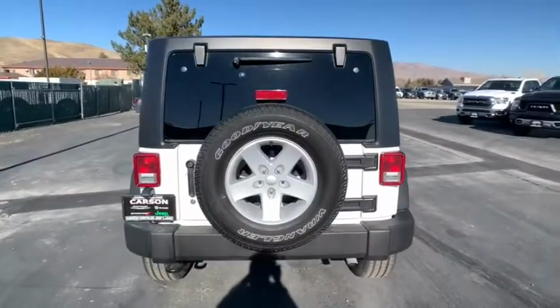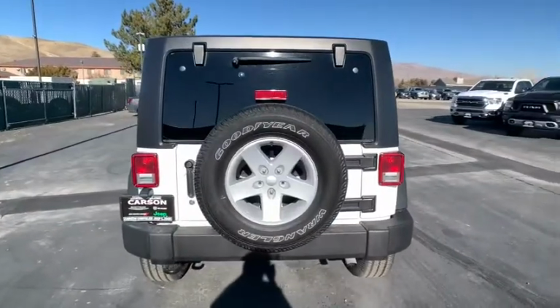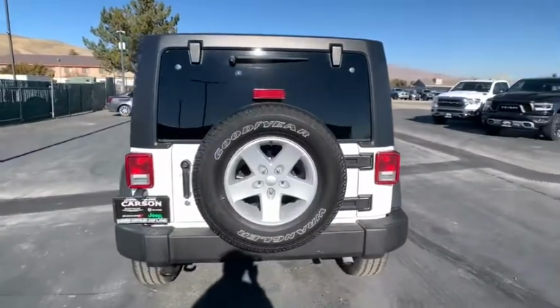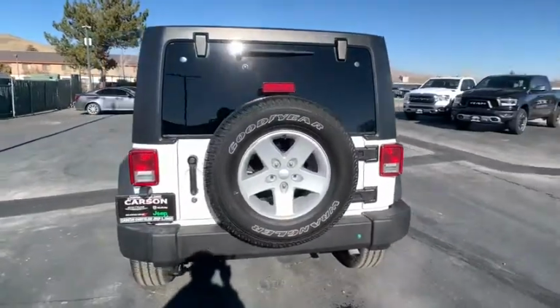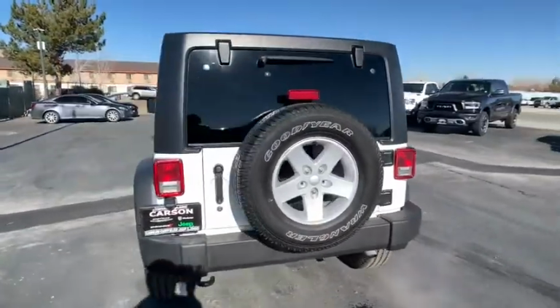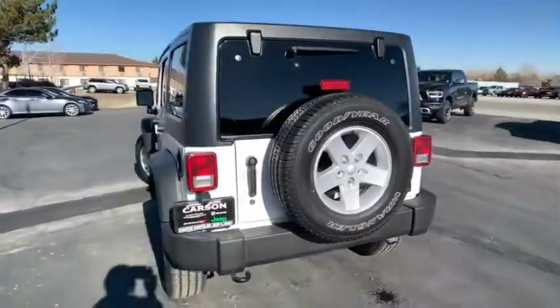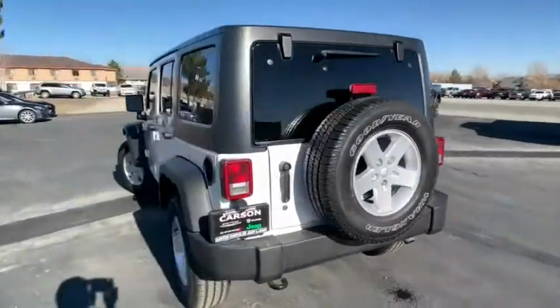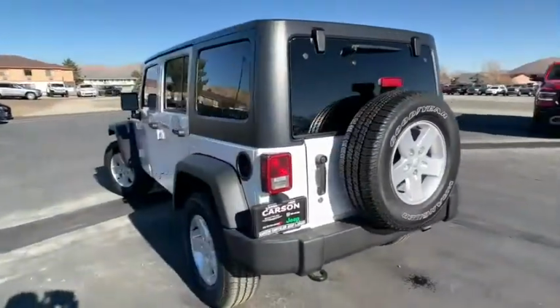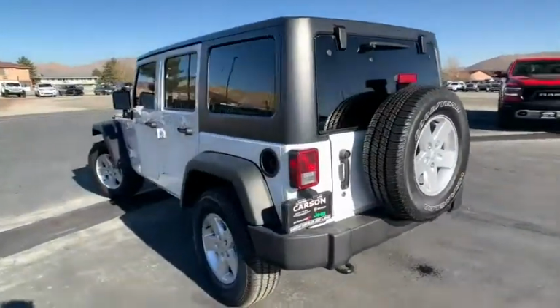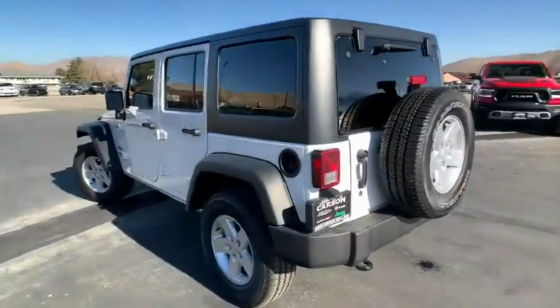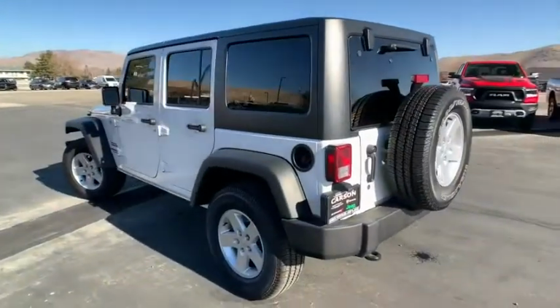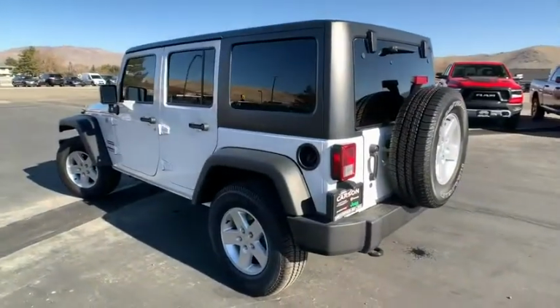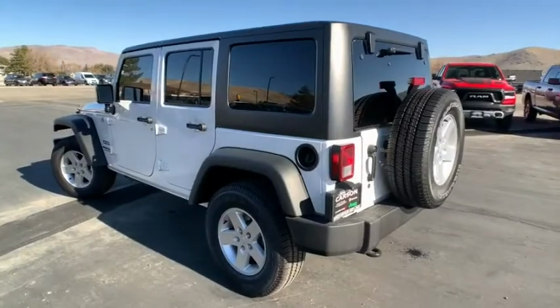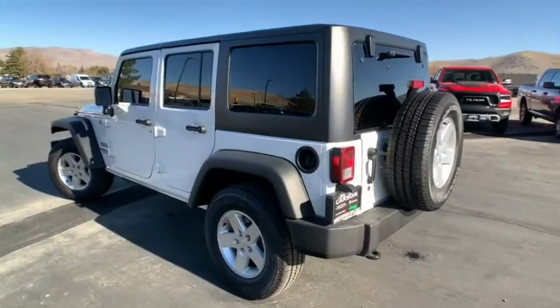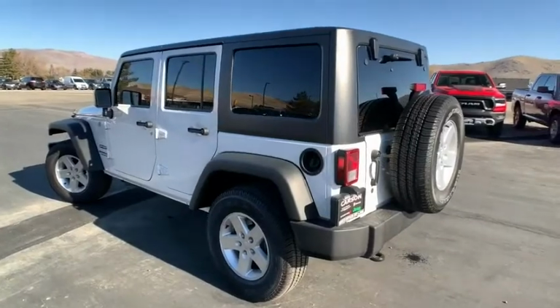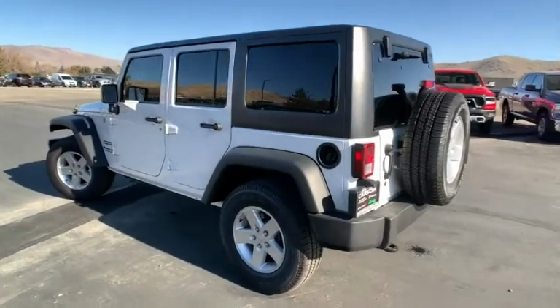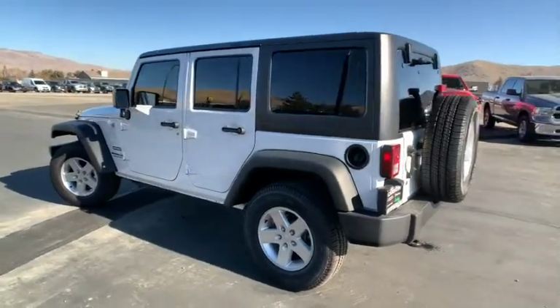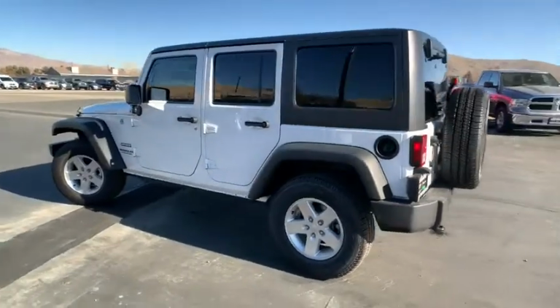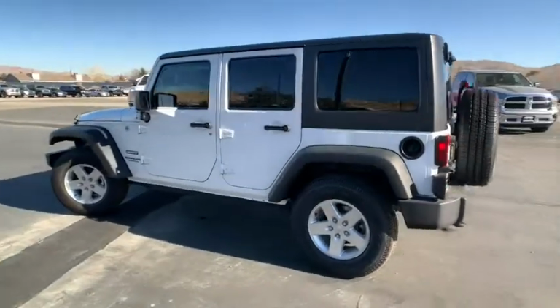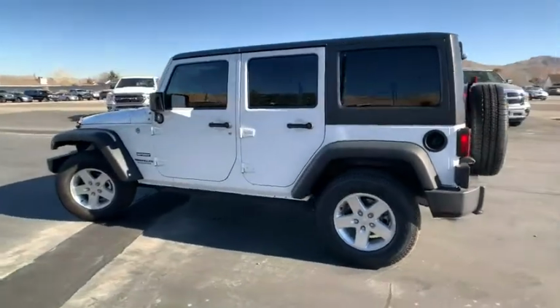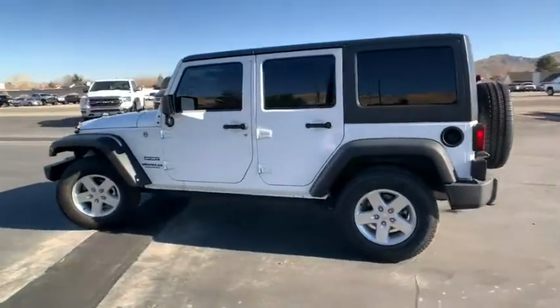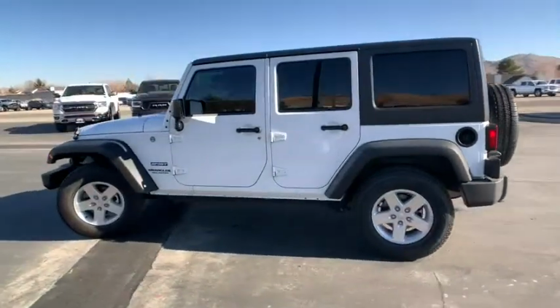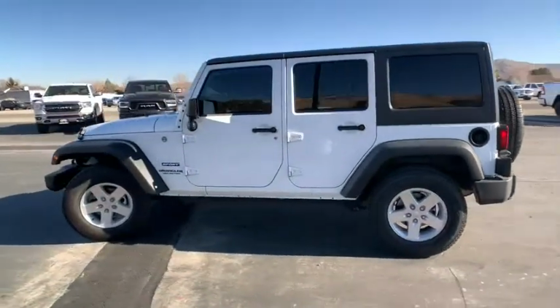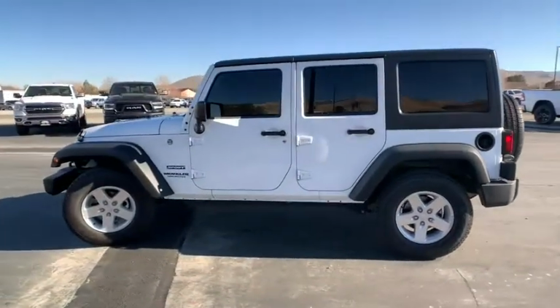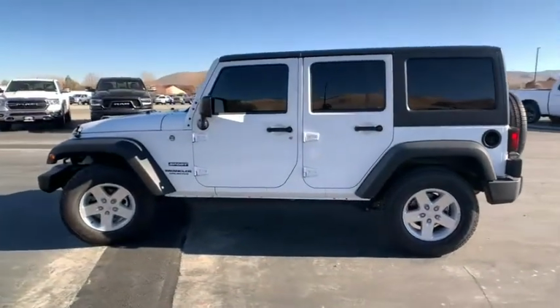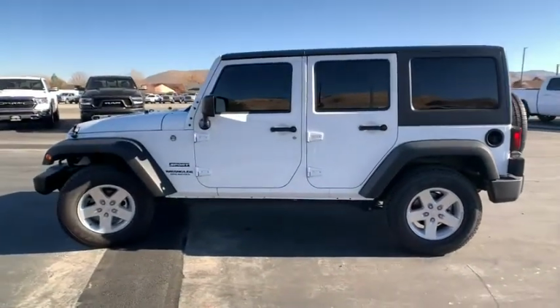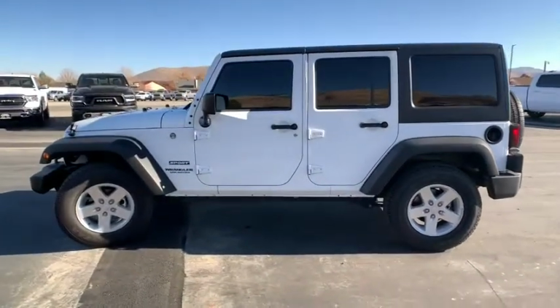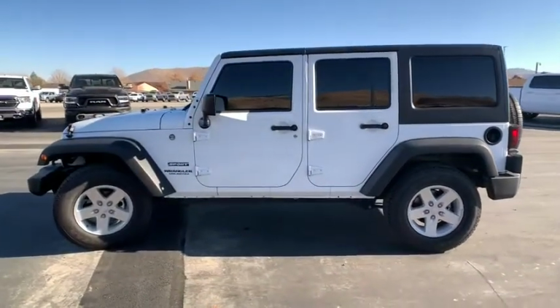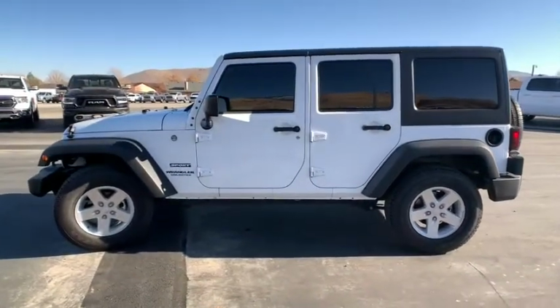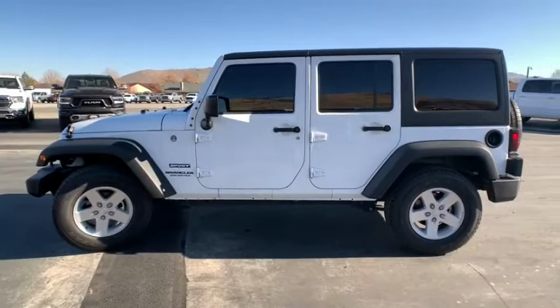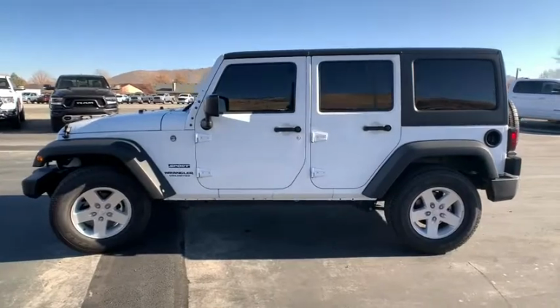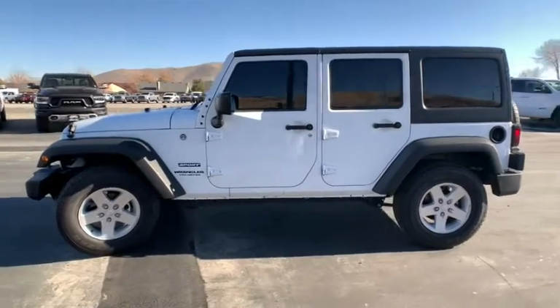Not to be outdone, the interior comes equipped with plenty of technology, storage, and sound system capabilities. This vehicle has less than 25,000 miles.